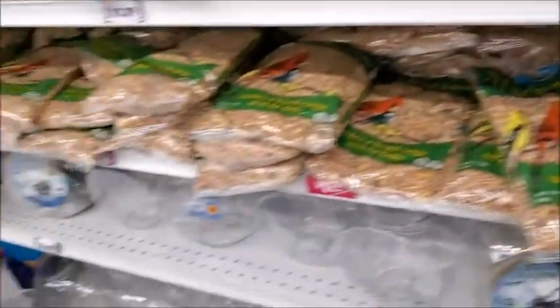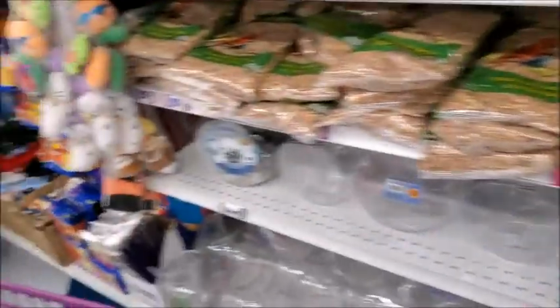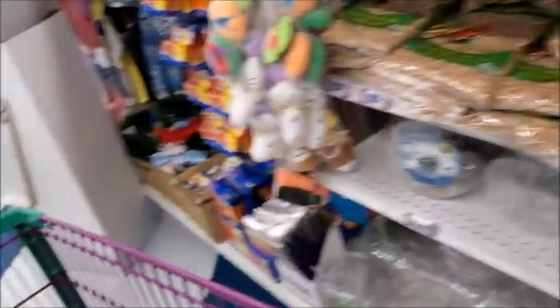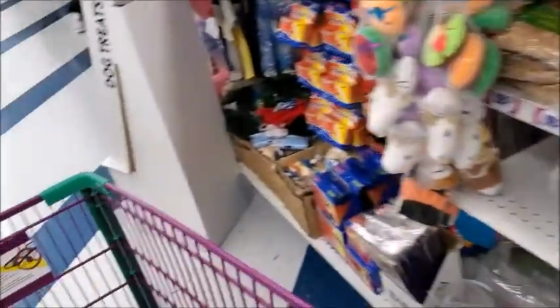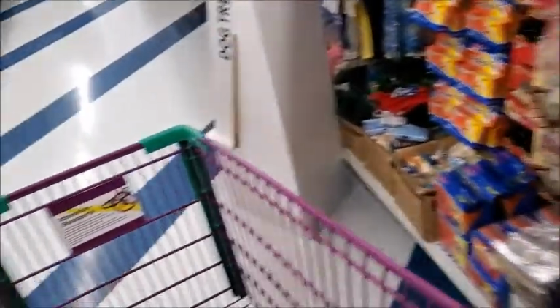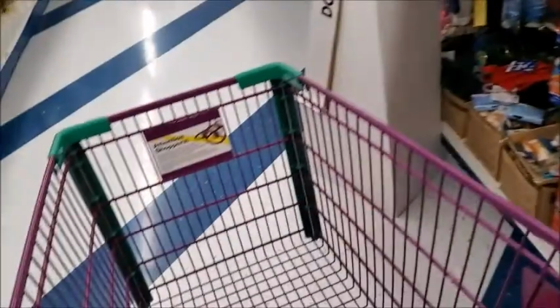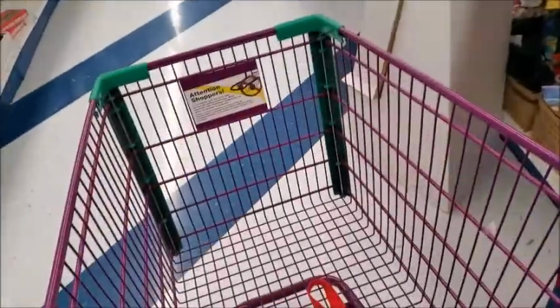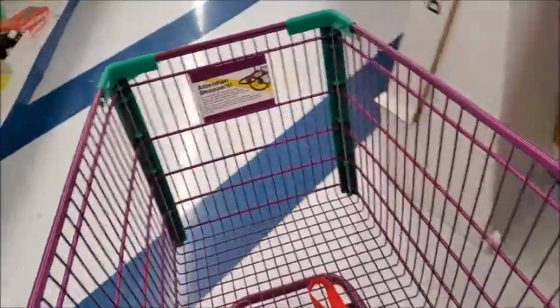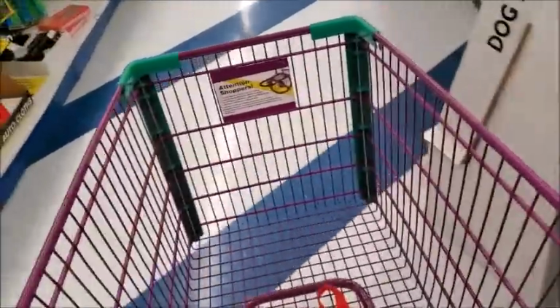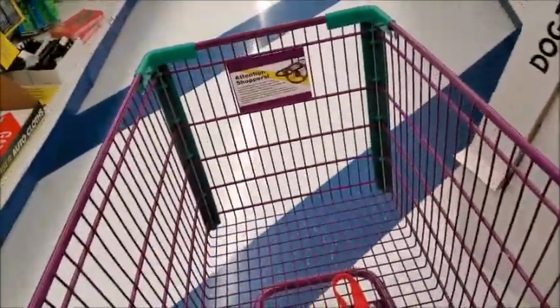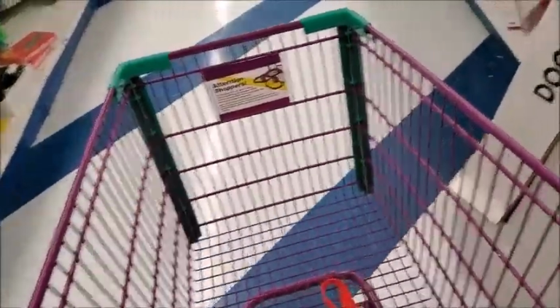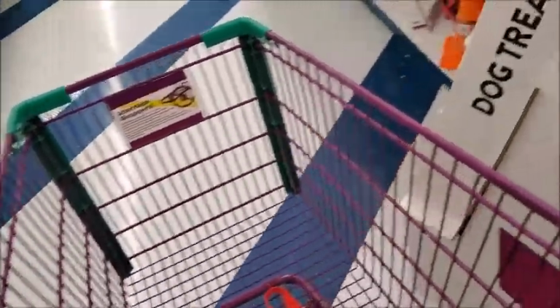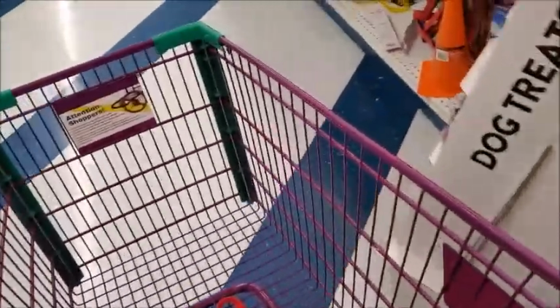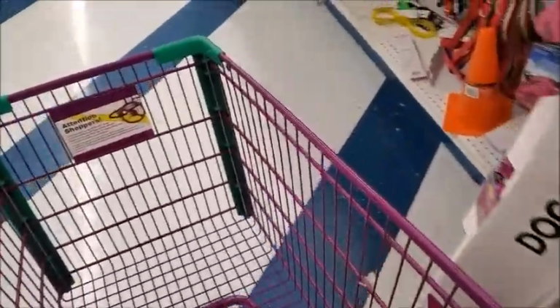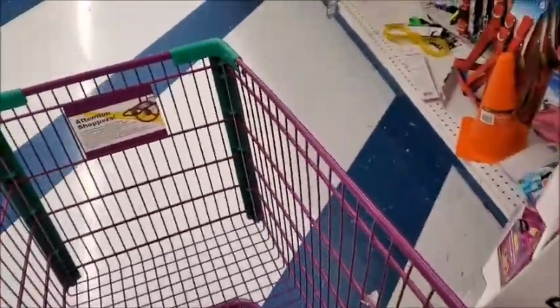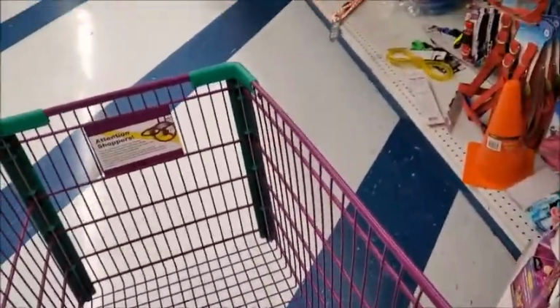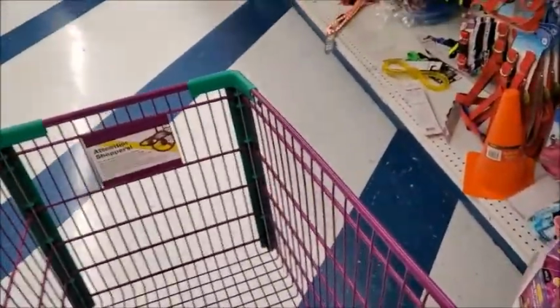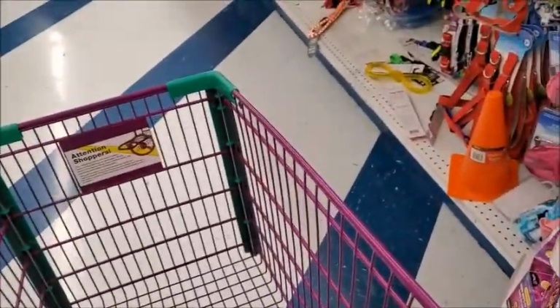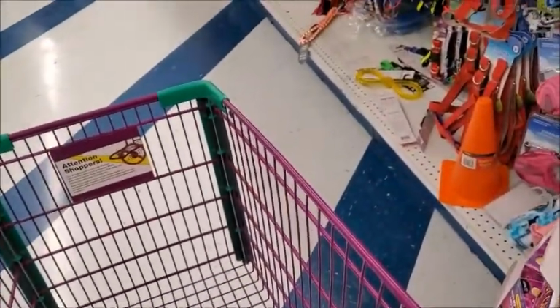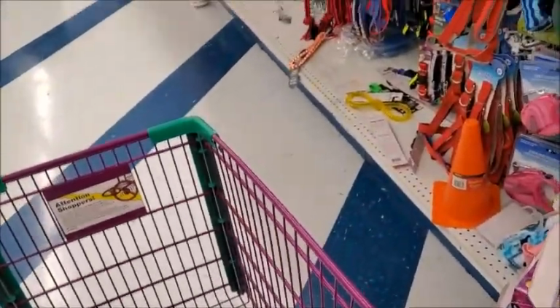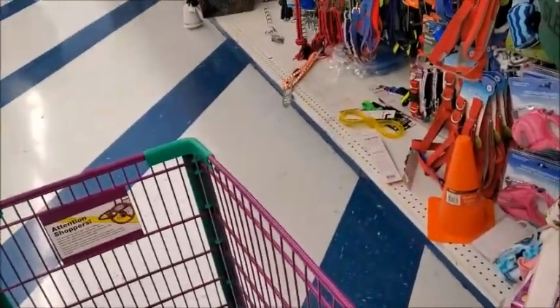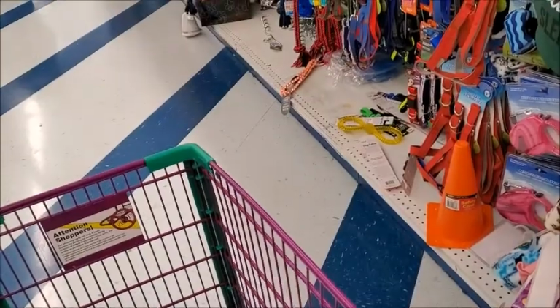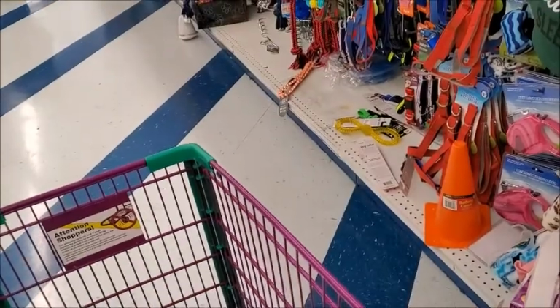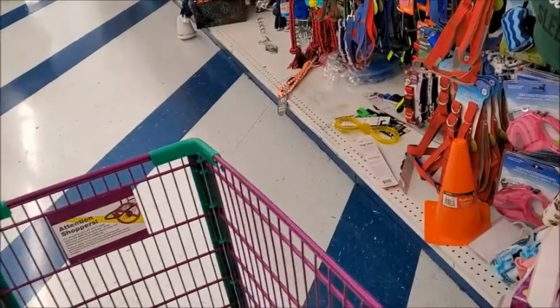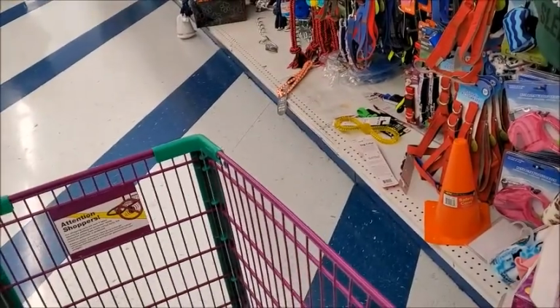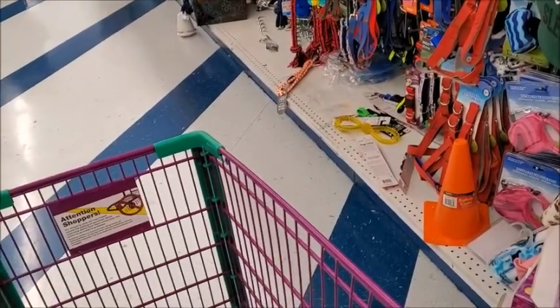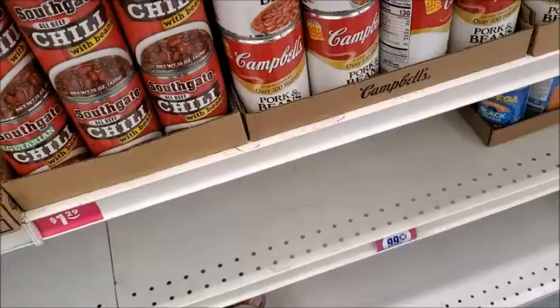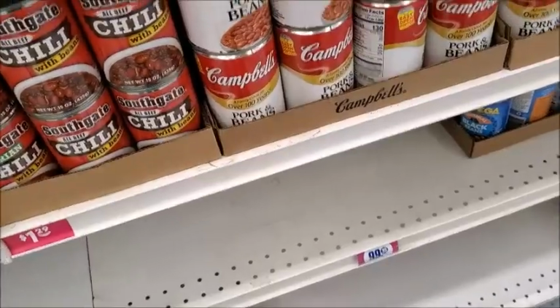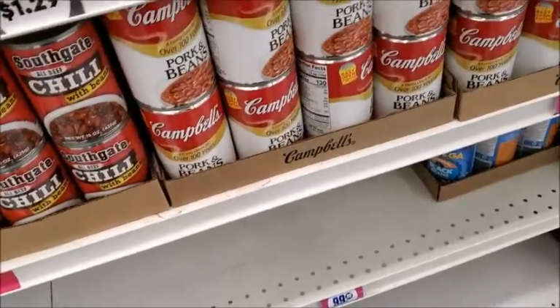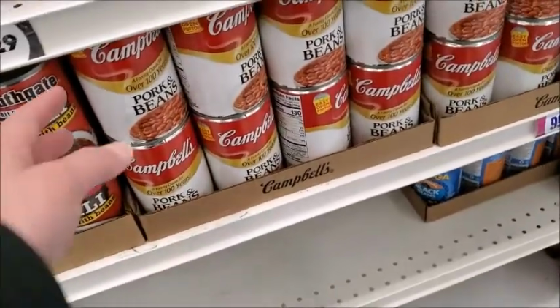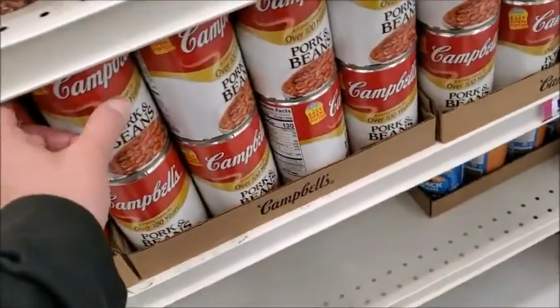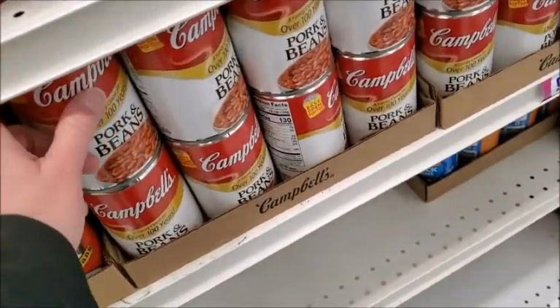Looks like this place is also out of onions — they don't have onions. So it seems like onions are very popular right now. It's hard to get onions. If you find onions, better stock up.